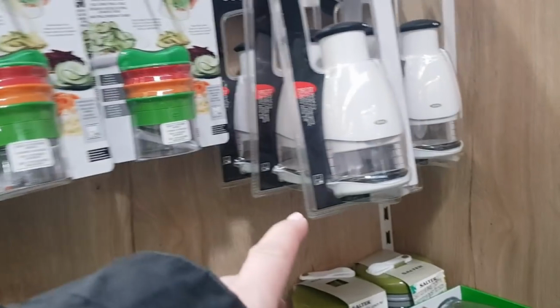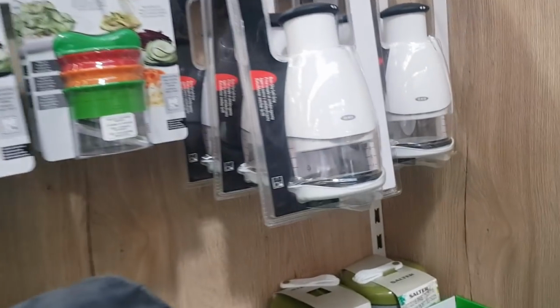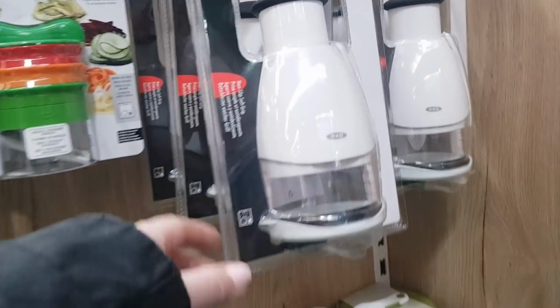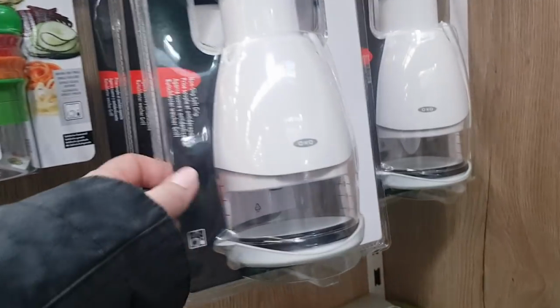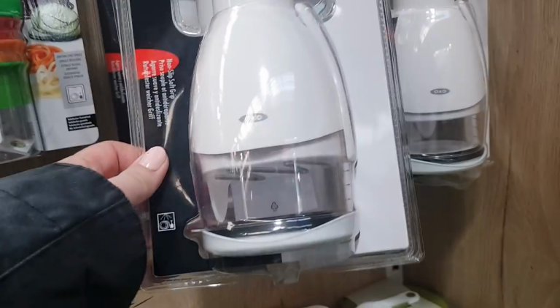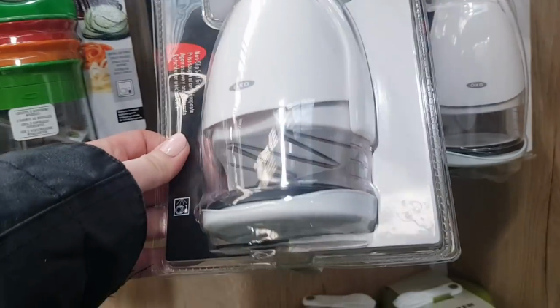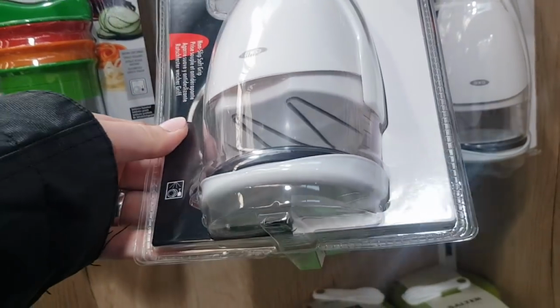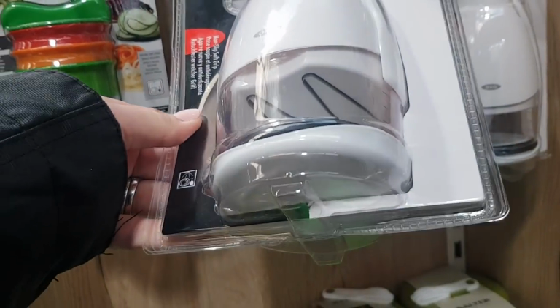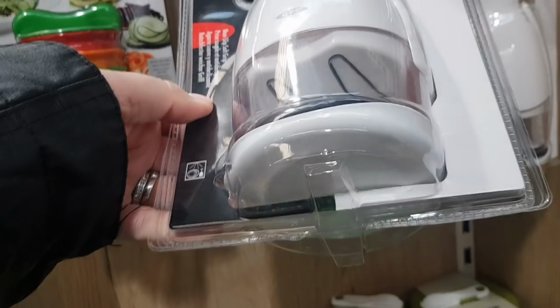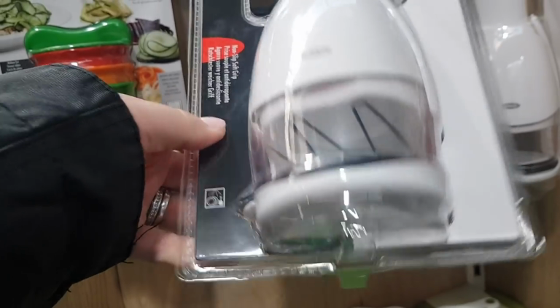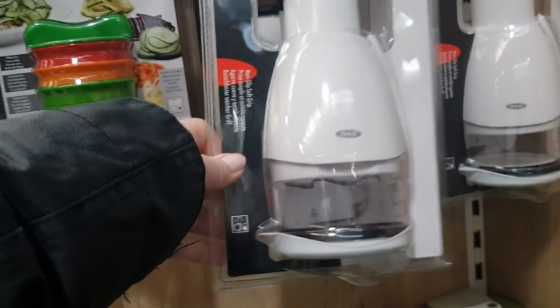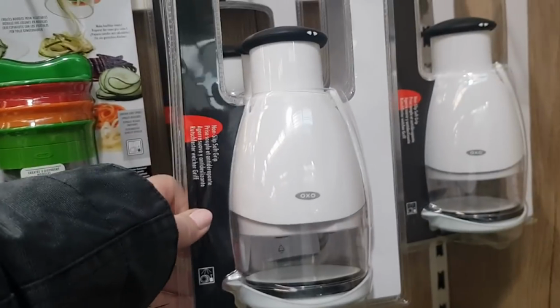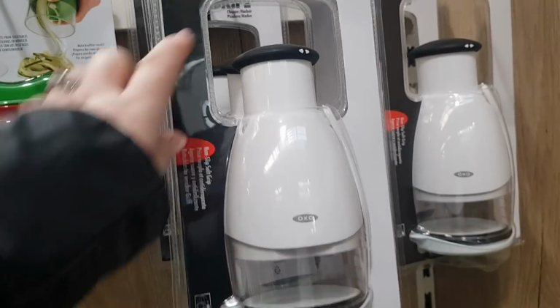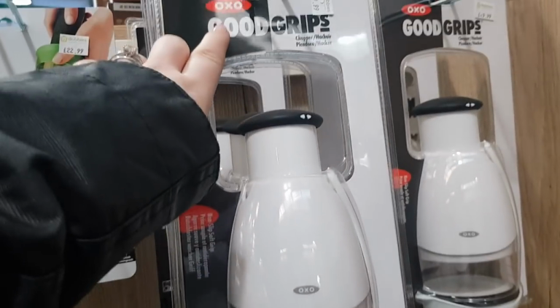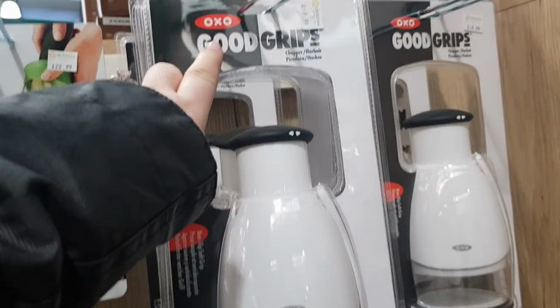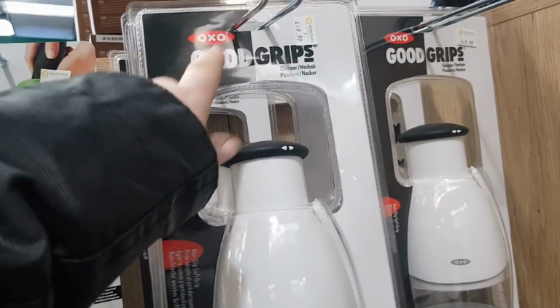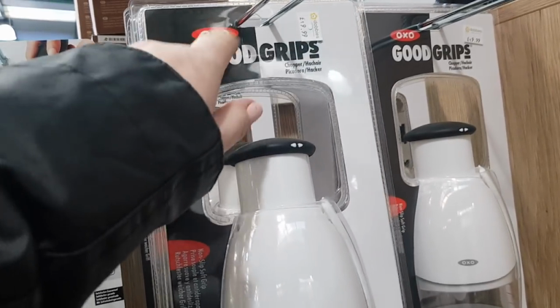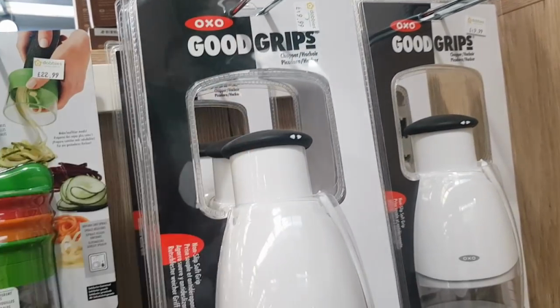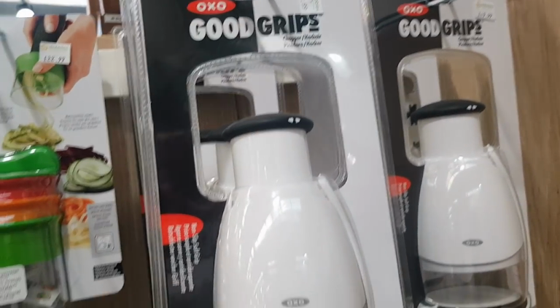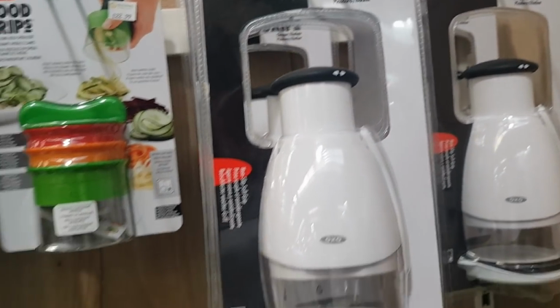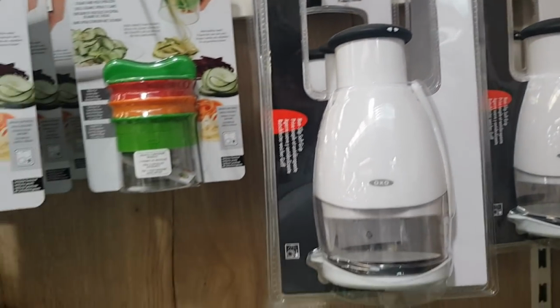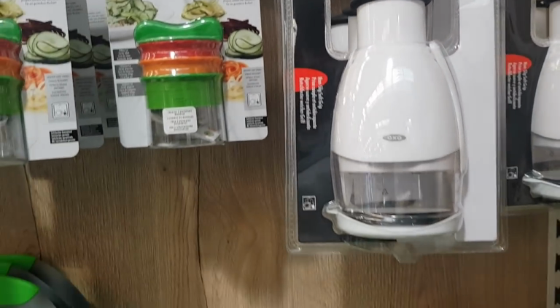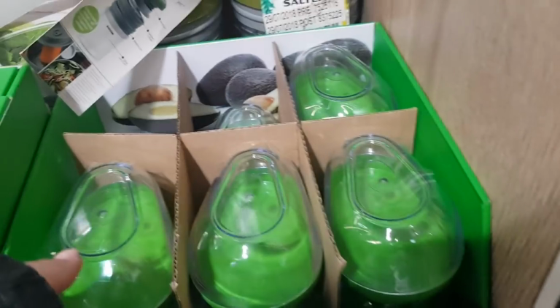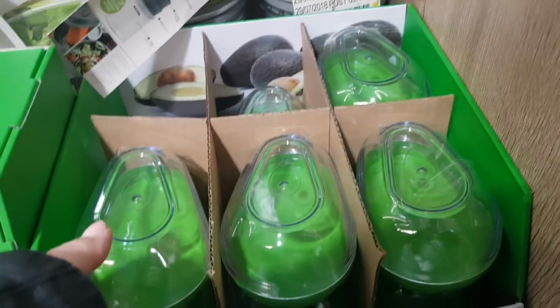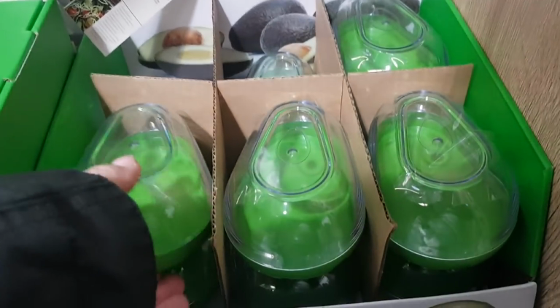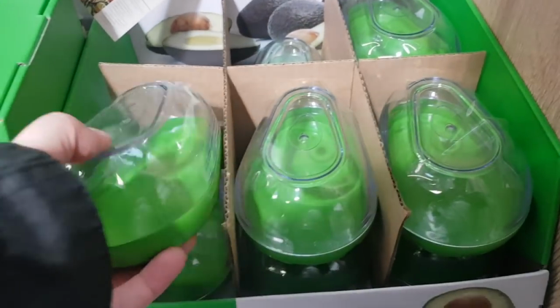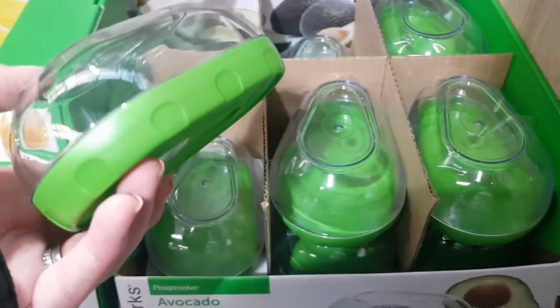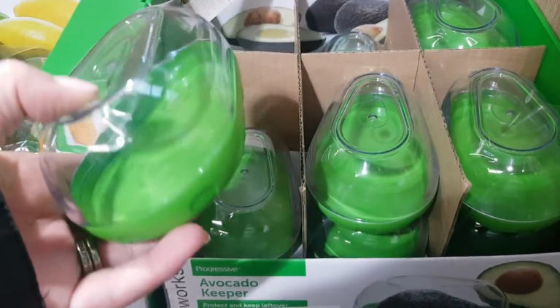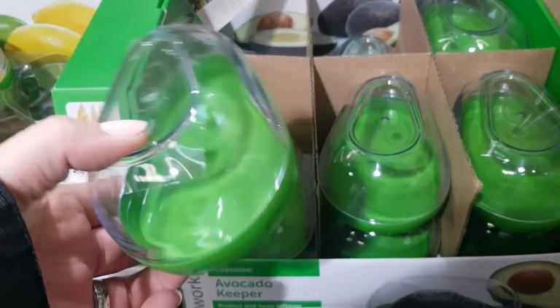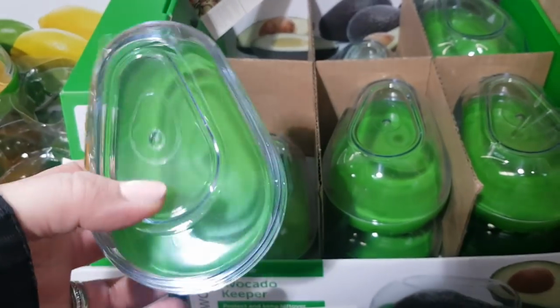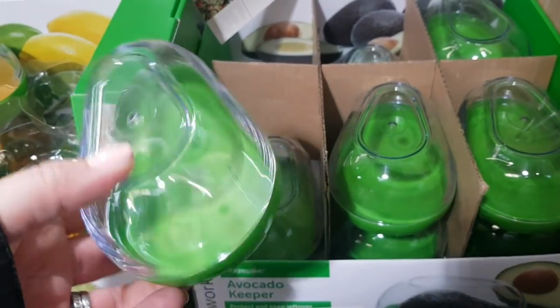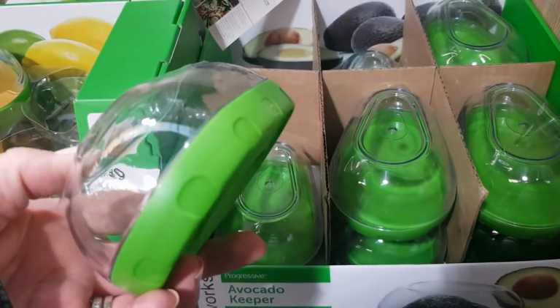This is a little chopper, in the same make as the storage containers. Here we've got an avocado keeper as well — that's £6.99. I've got some mixing bowls there, the Mason and Cash. I've got those, and different storage tubs there.